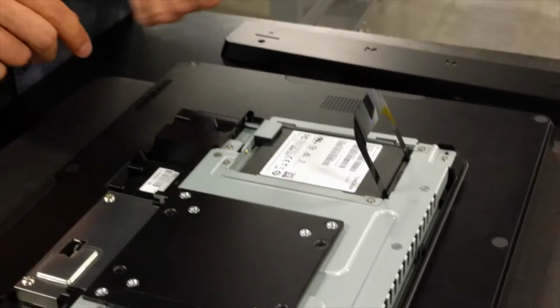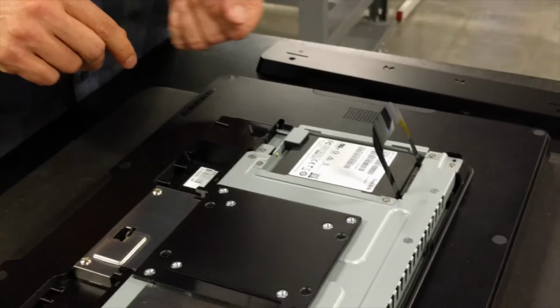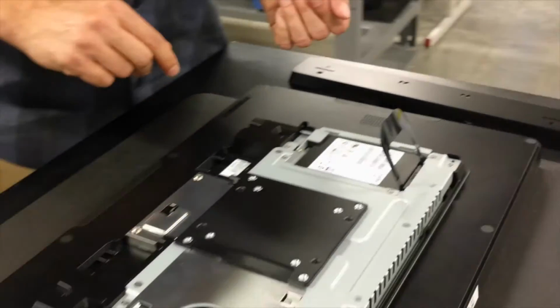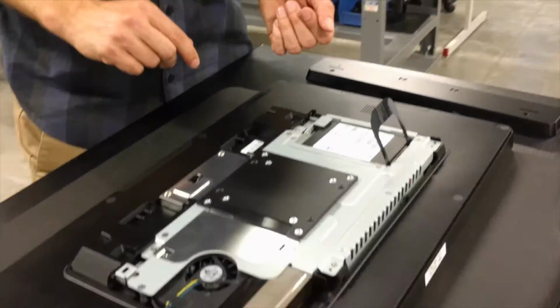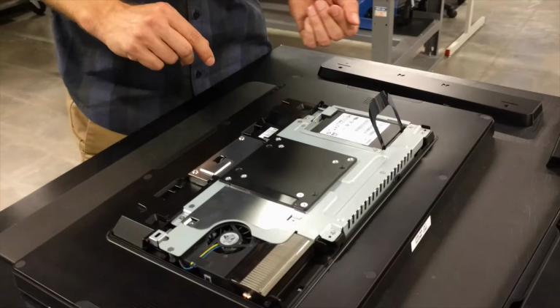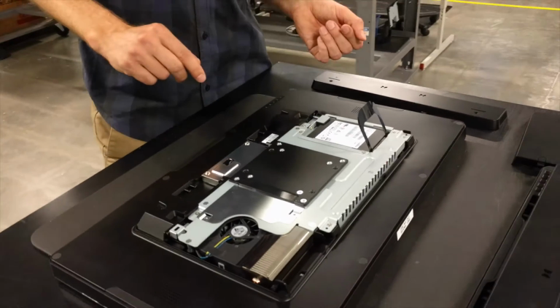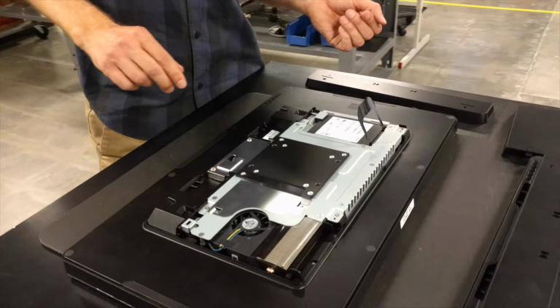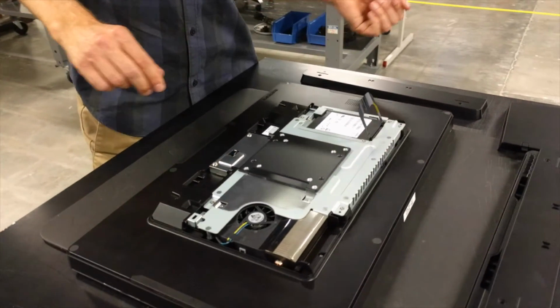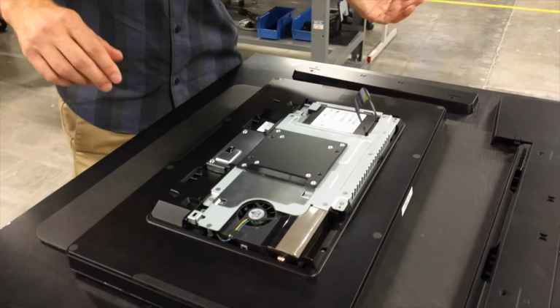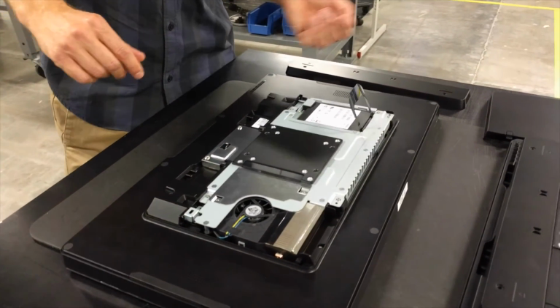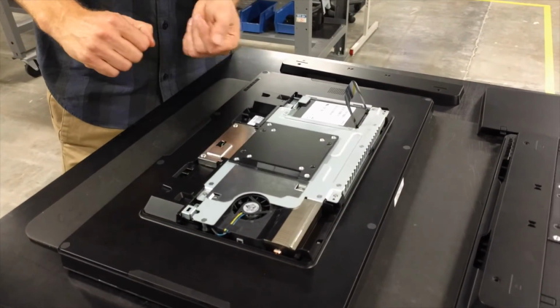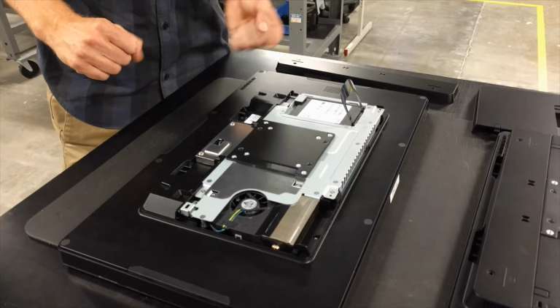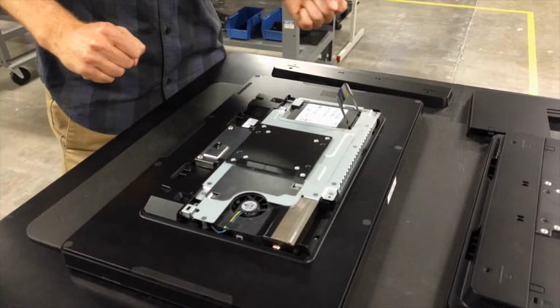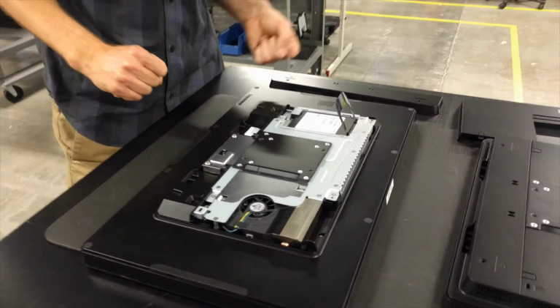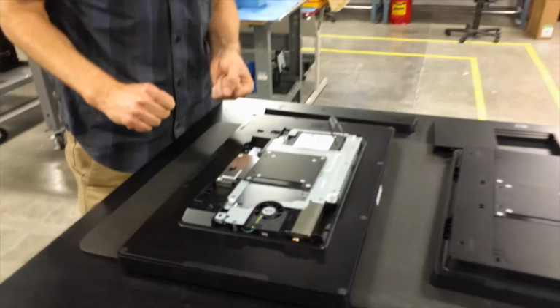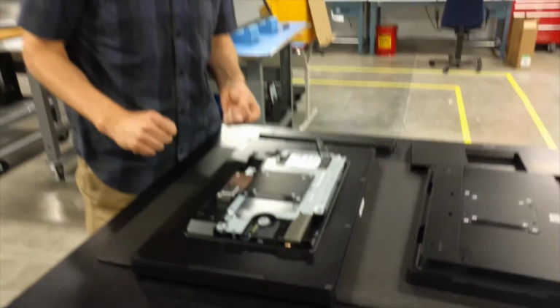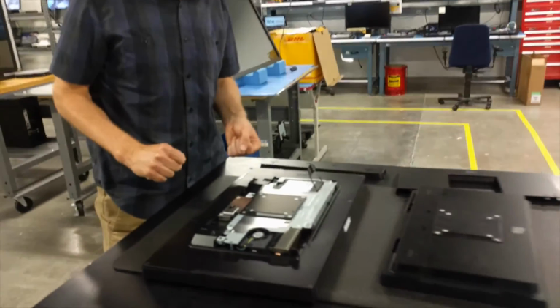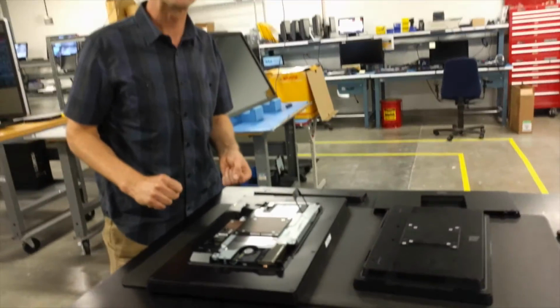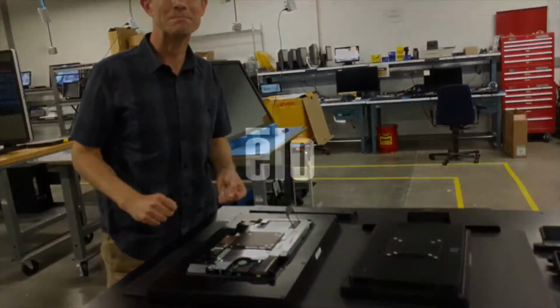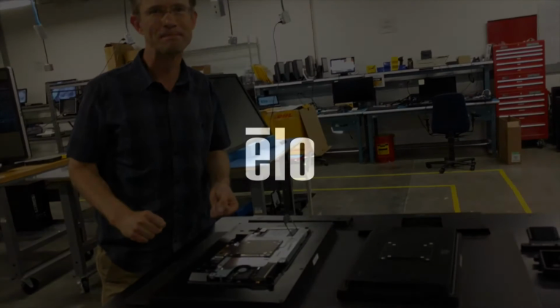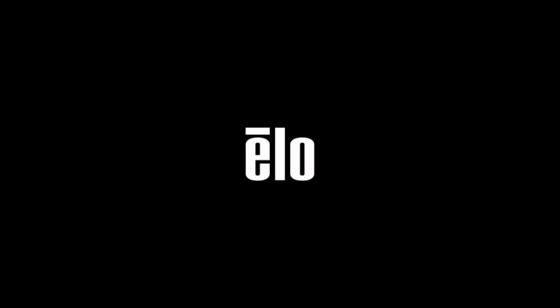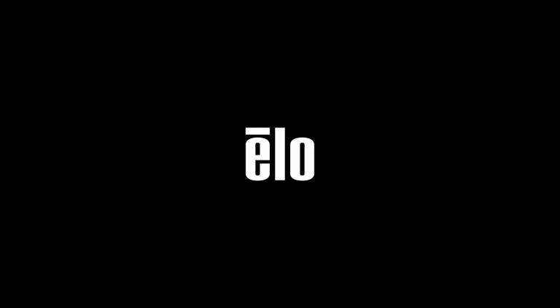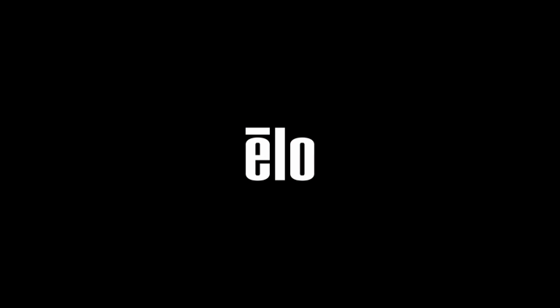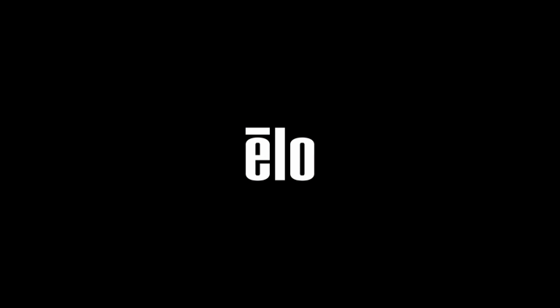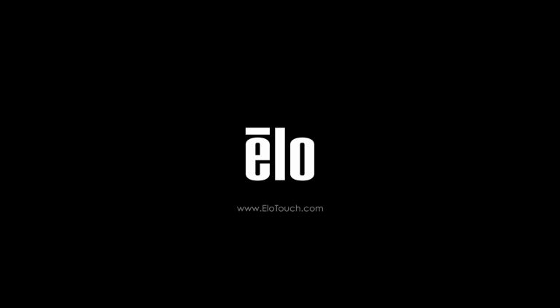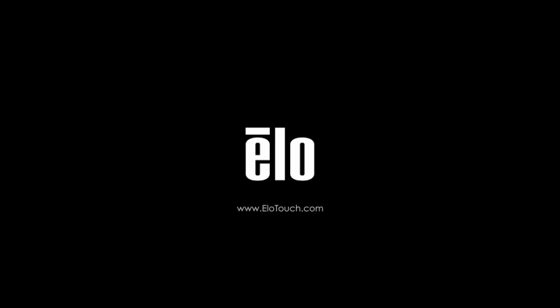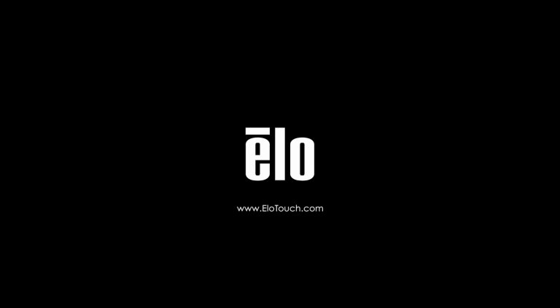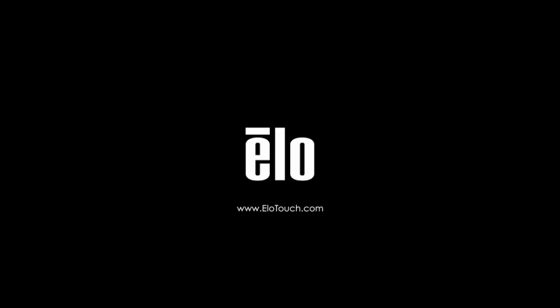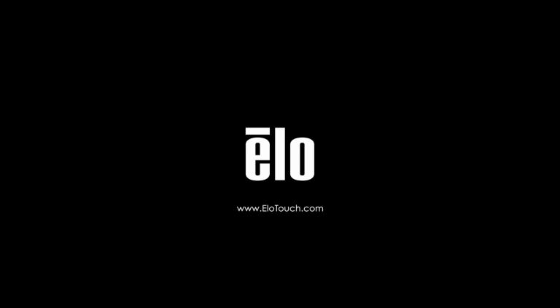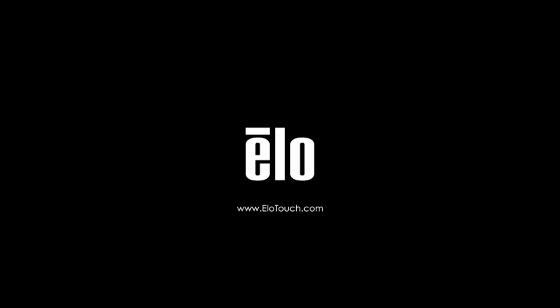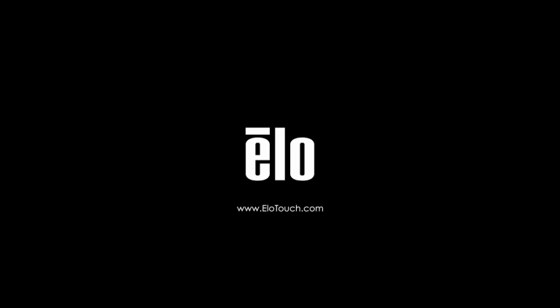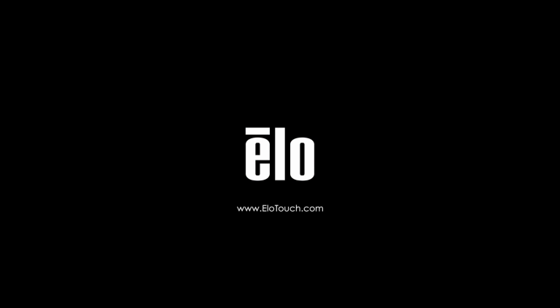And that is the sneak peek of the Windows i-Series. Please stay tuned for more. Thank you.